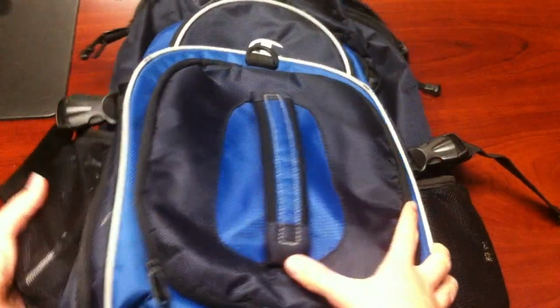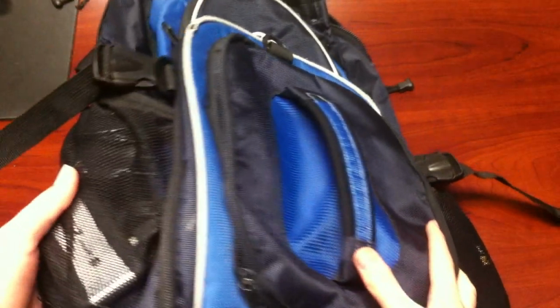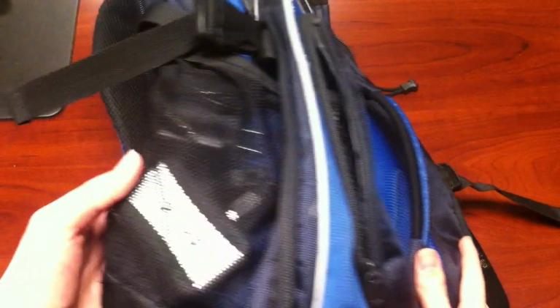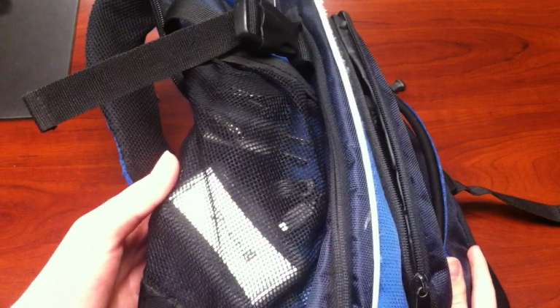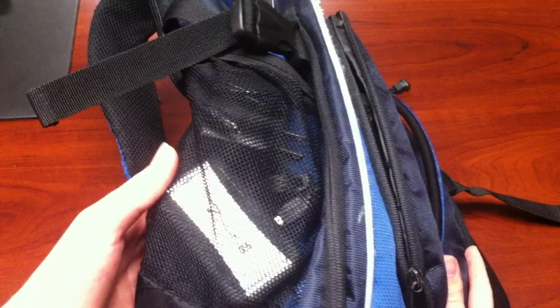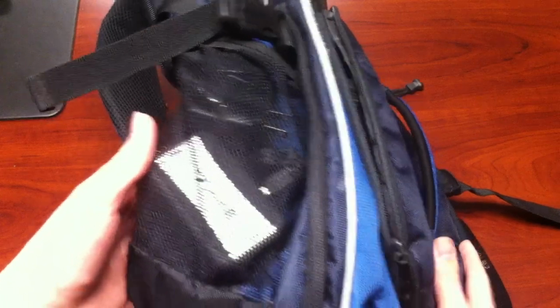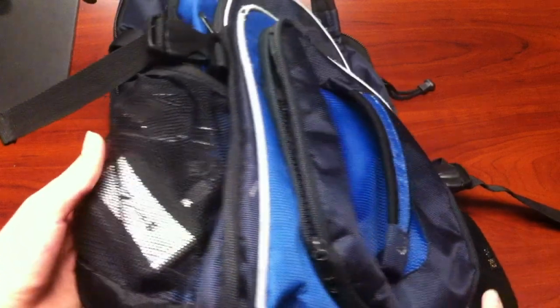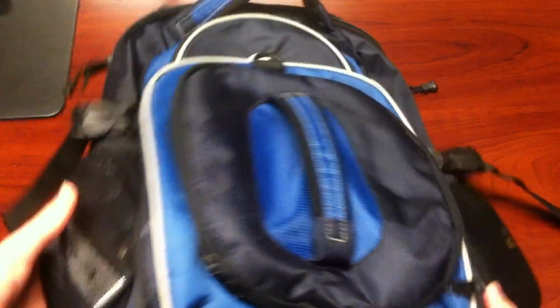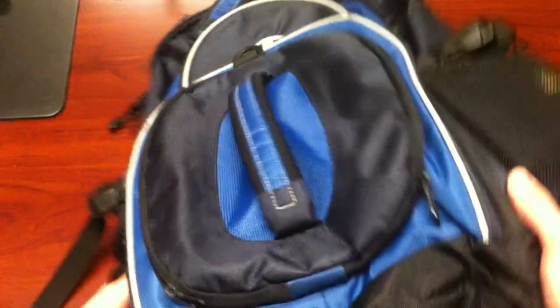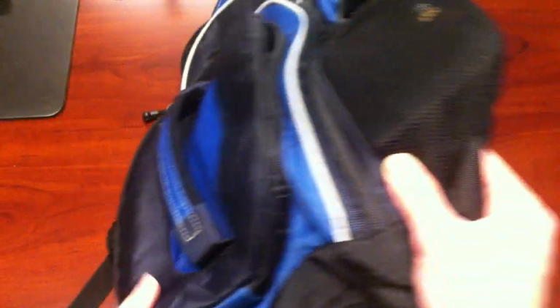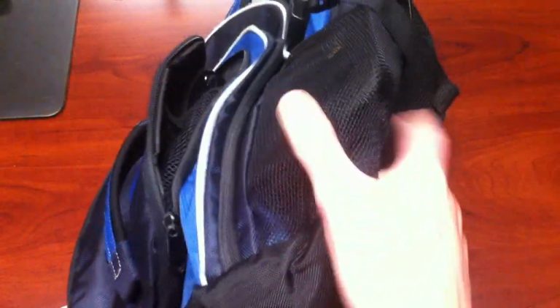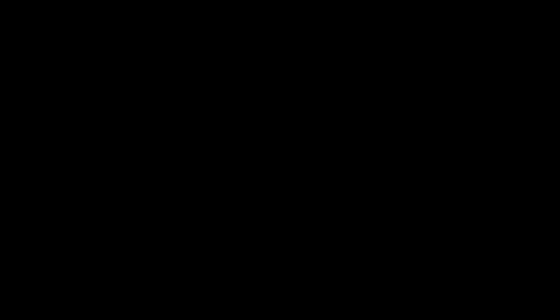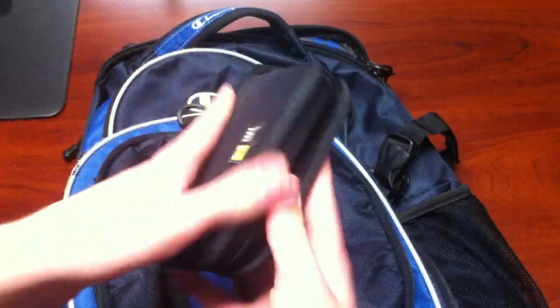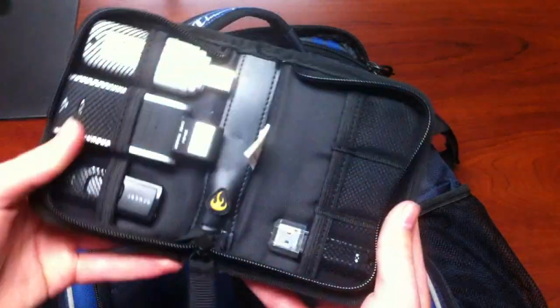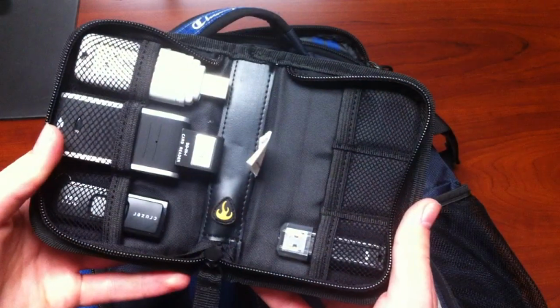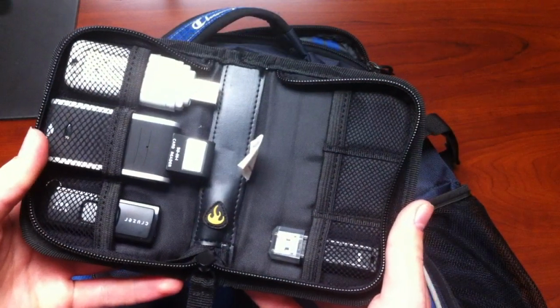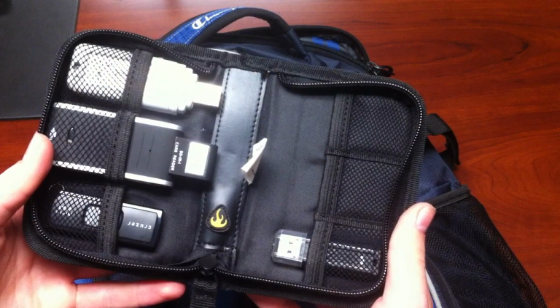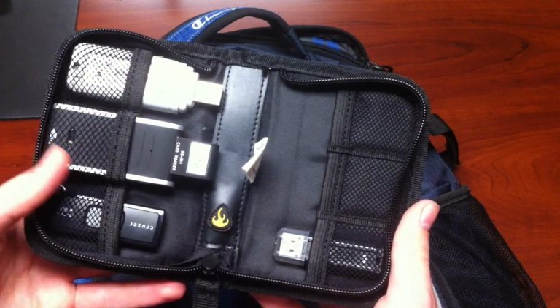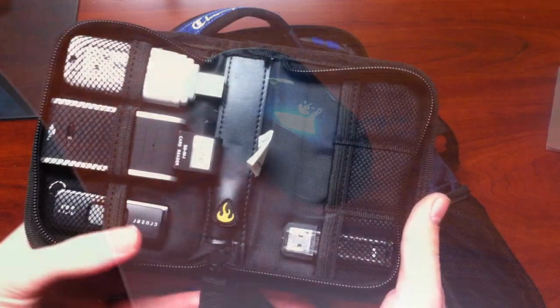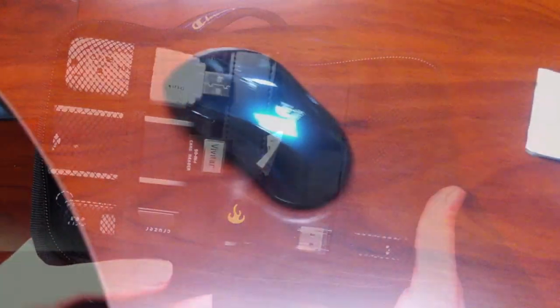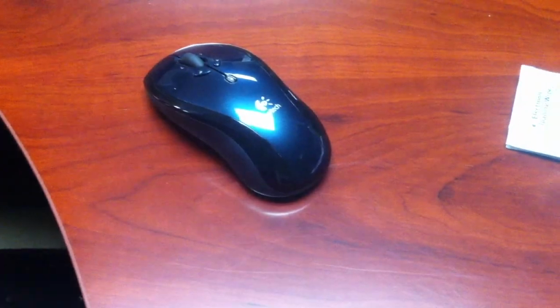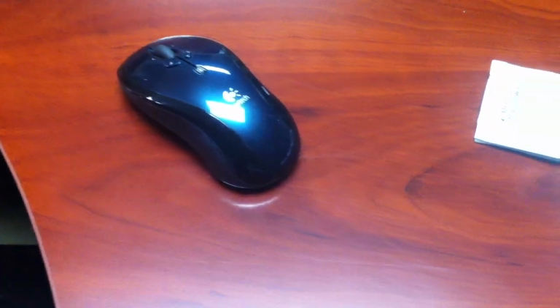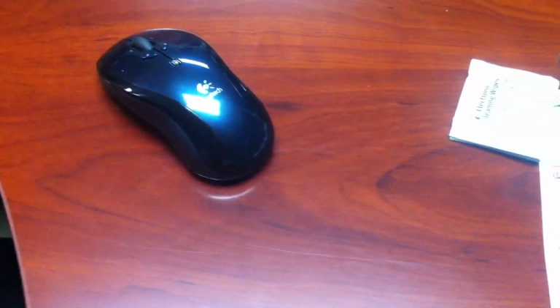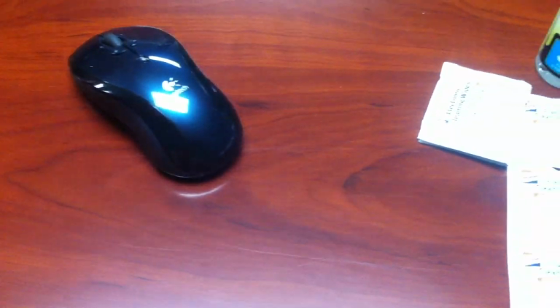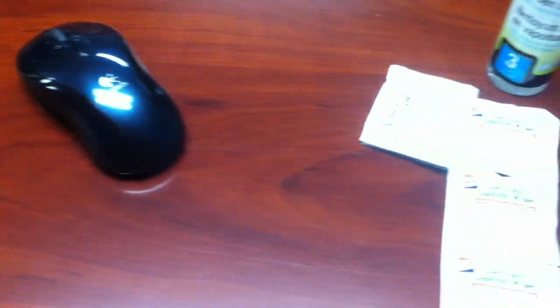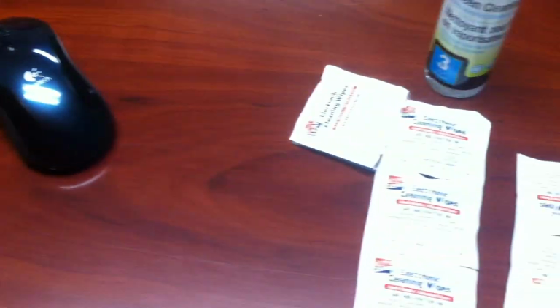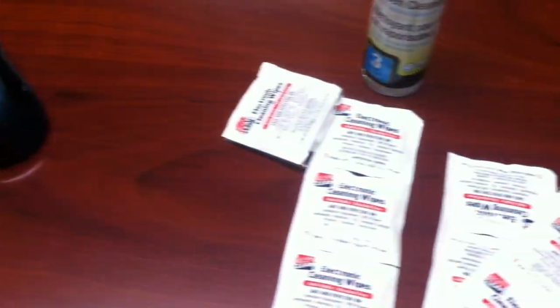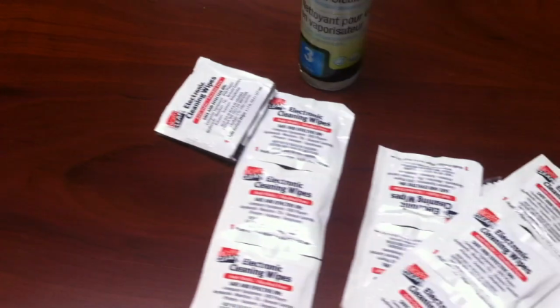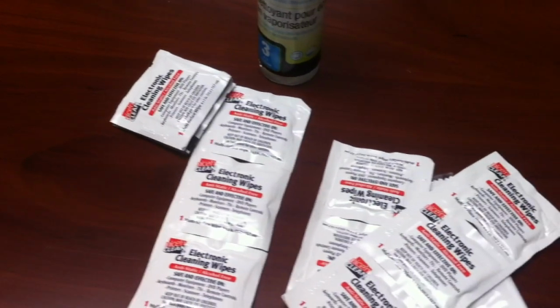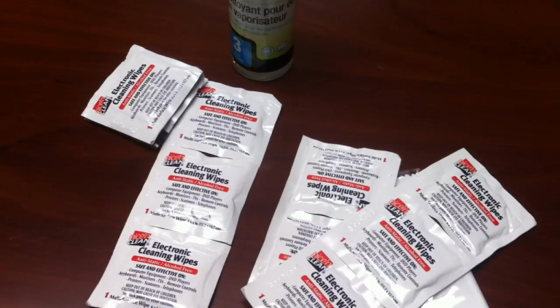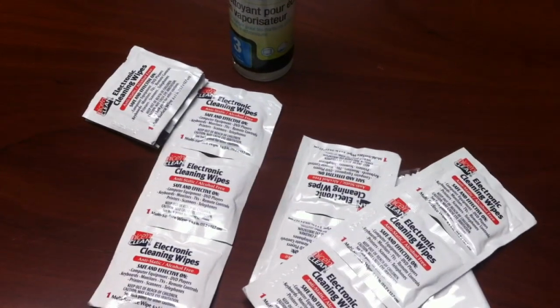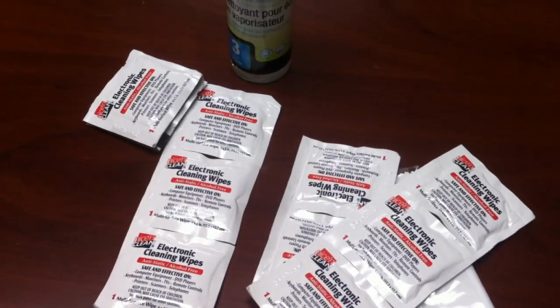In the side pockets, I have my powered USB hub and a CaseLogic case full of flash drives, Wi-Fi adapters, and card readers. The remaining two front pockets house my Logitech LX7 wireless mouse and some cleaning supplies.